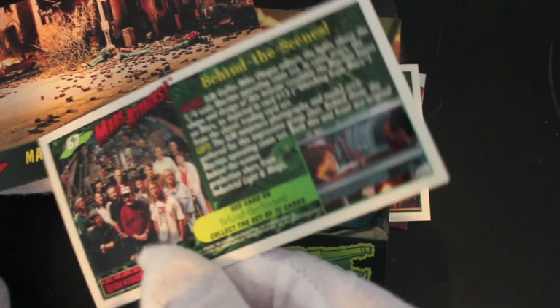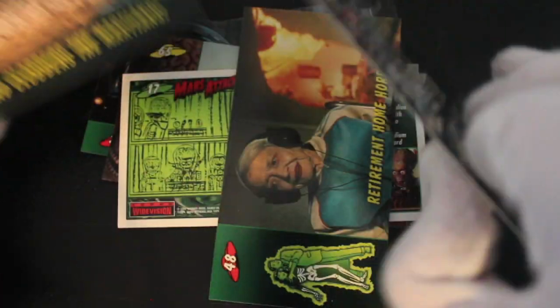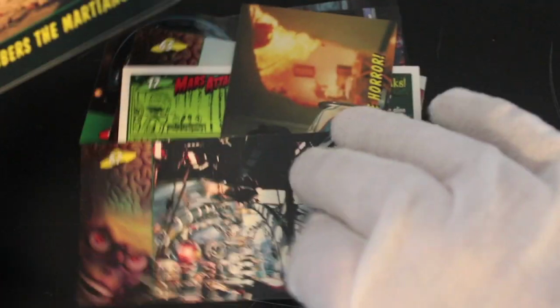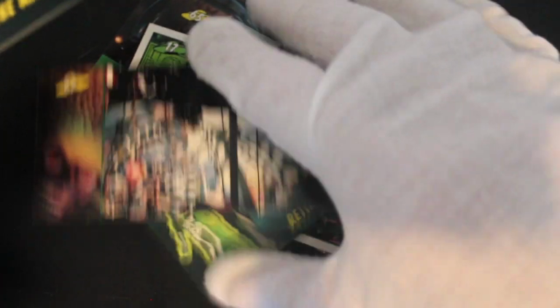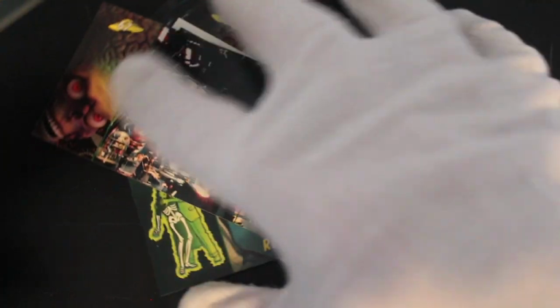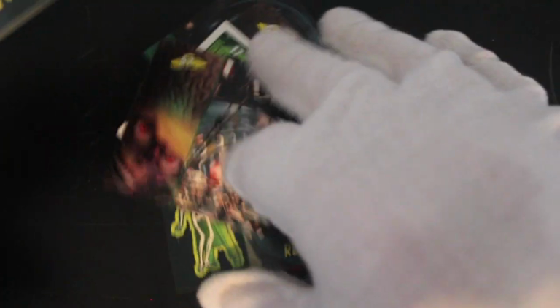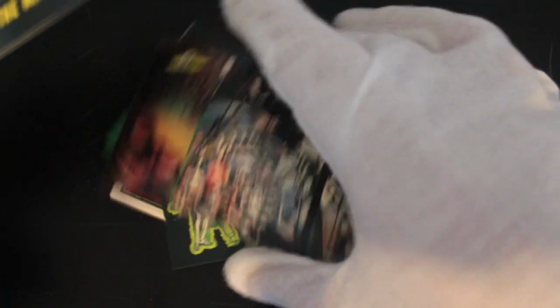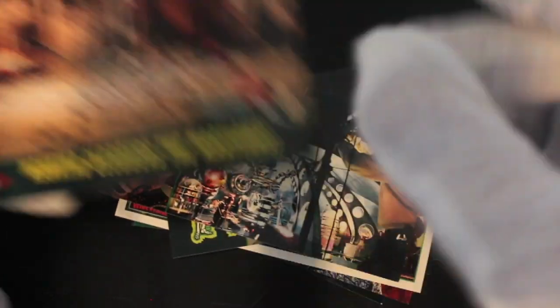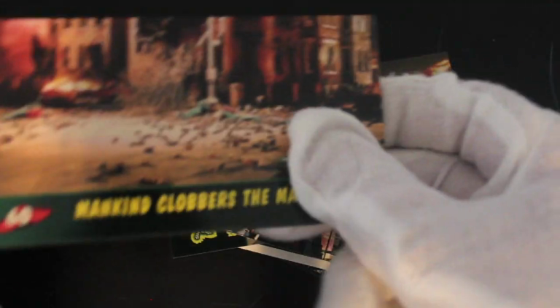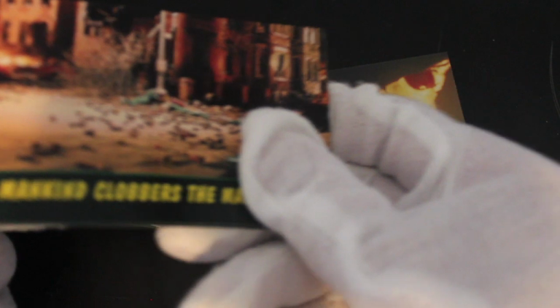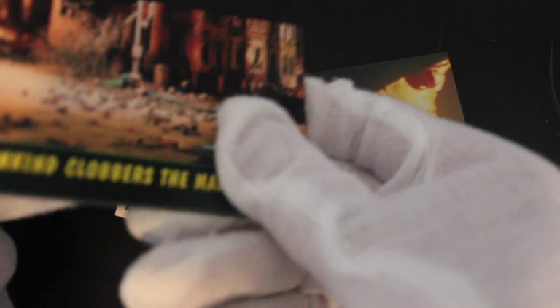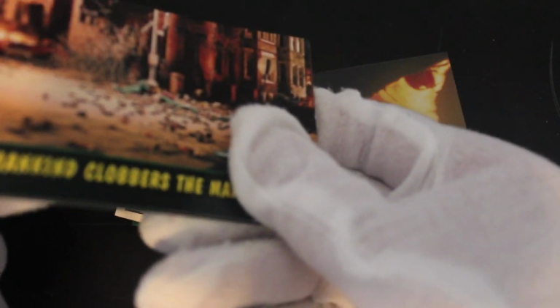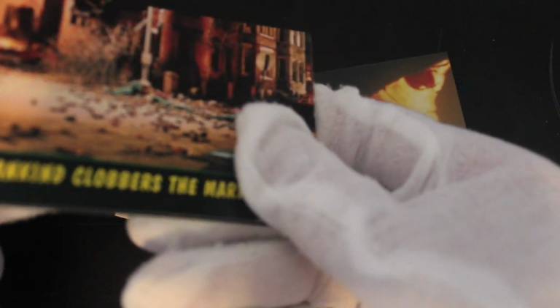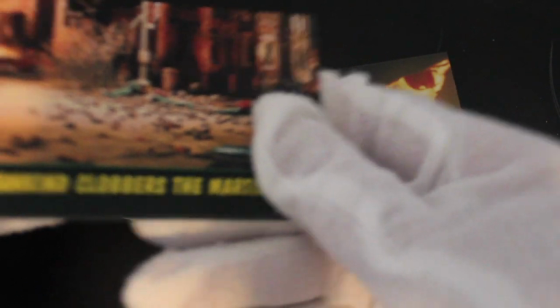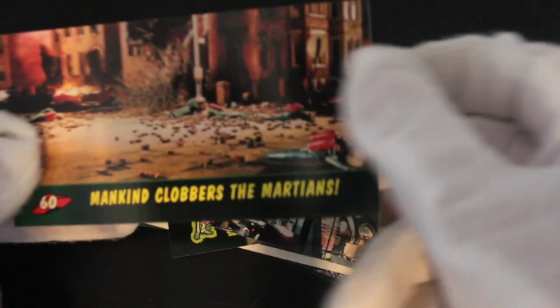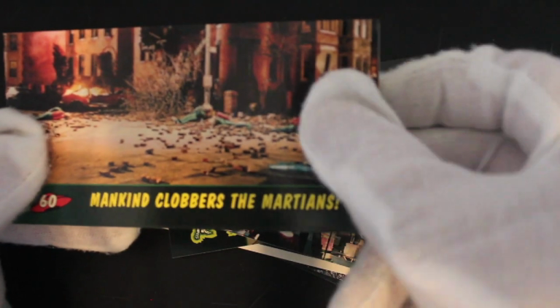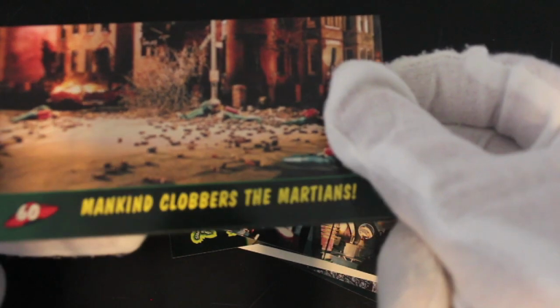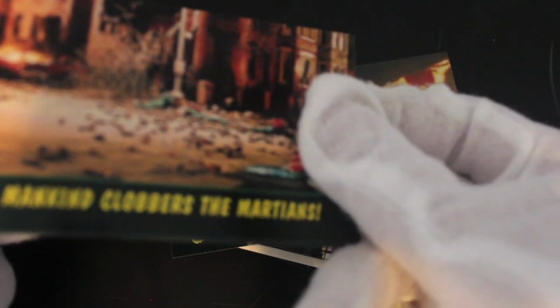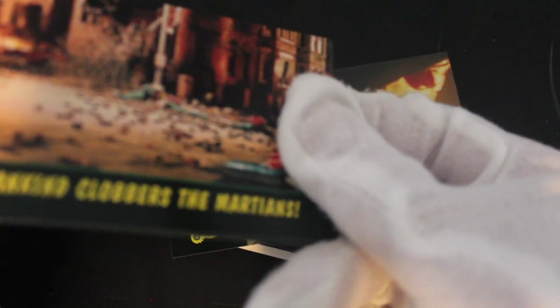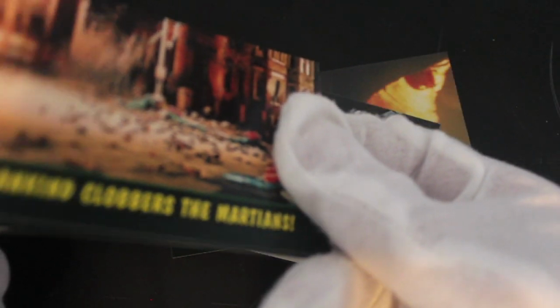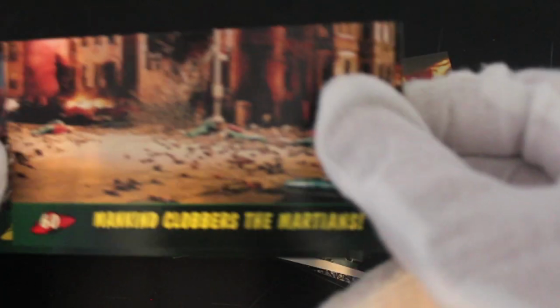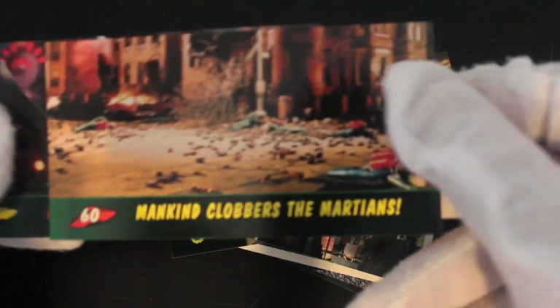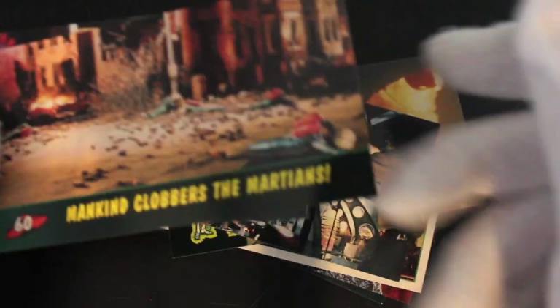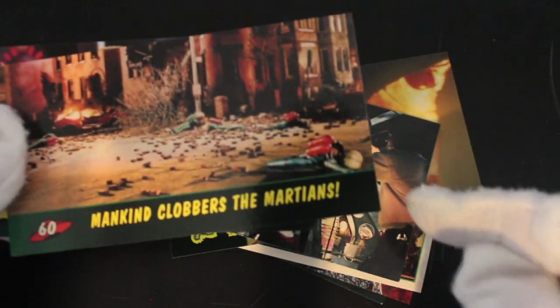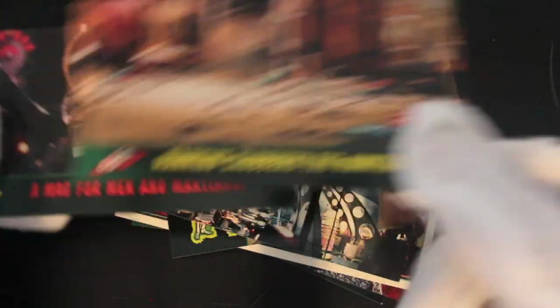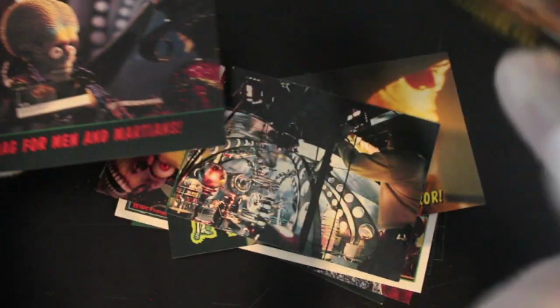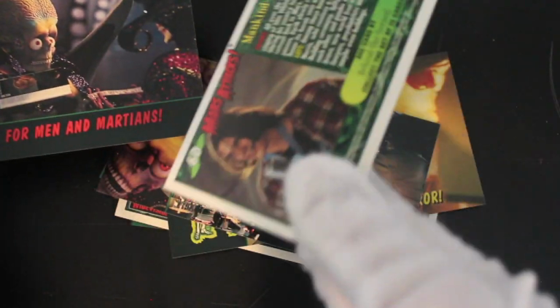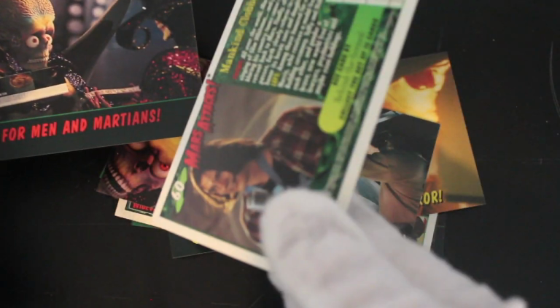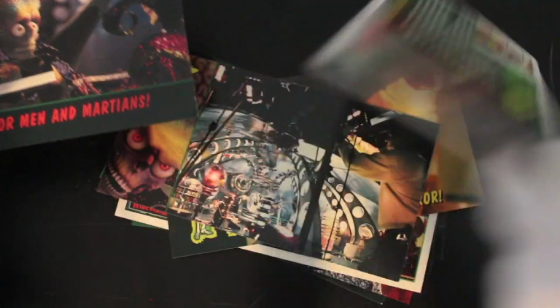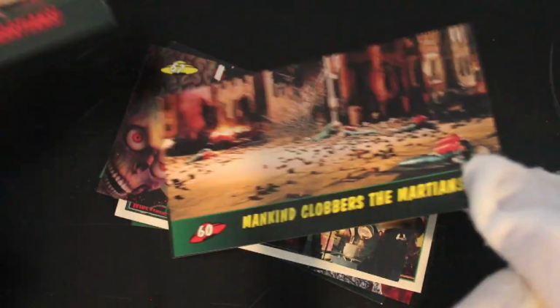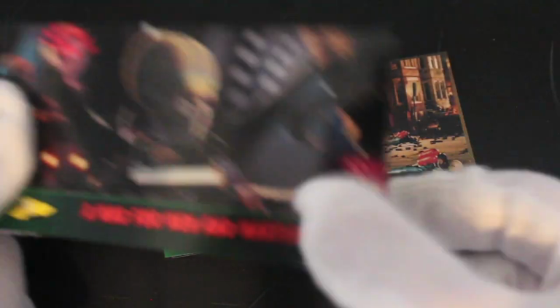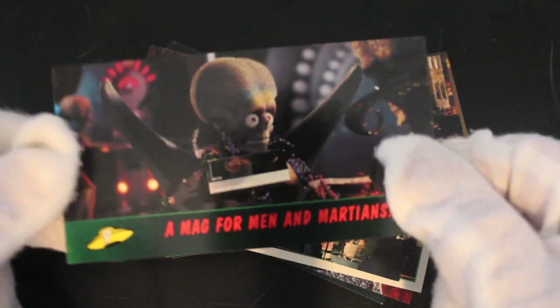Another behind the scenes shot. If you're into filmmaking, these are good cards for behind the scenes stuff — so get them.